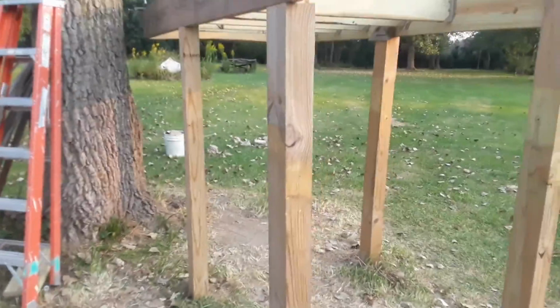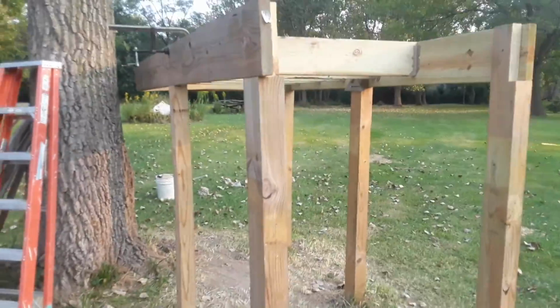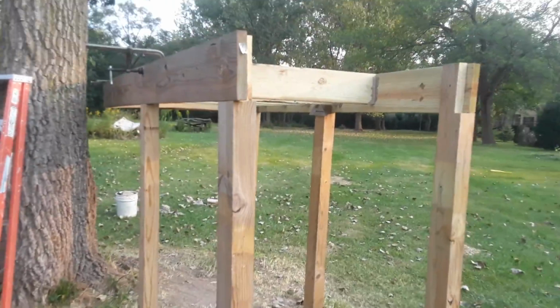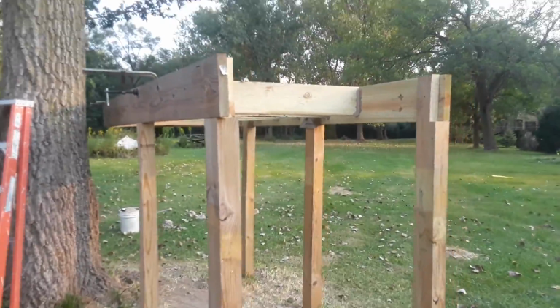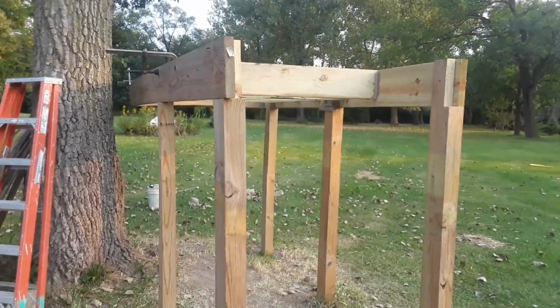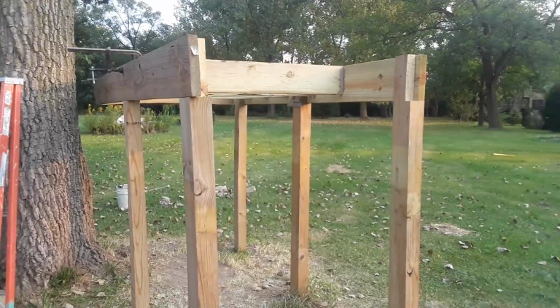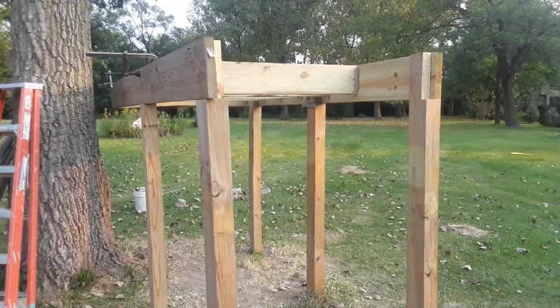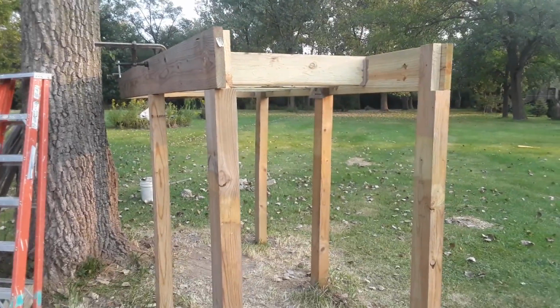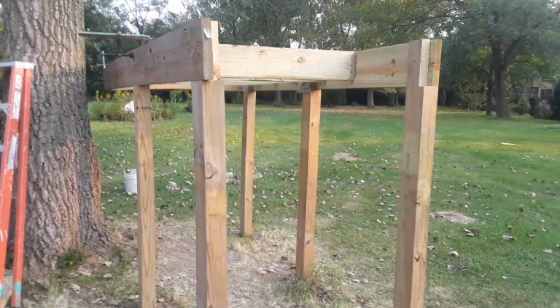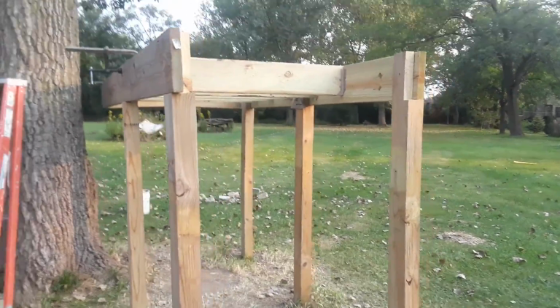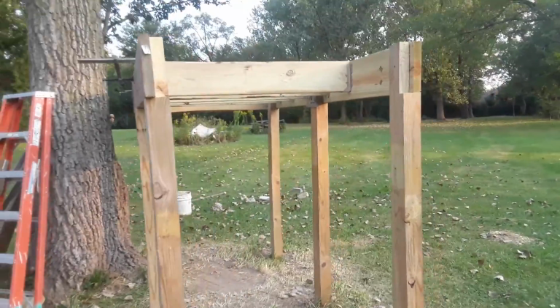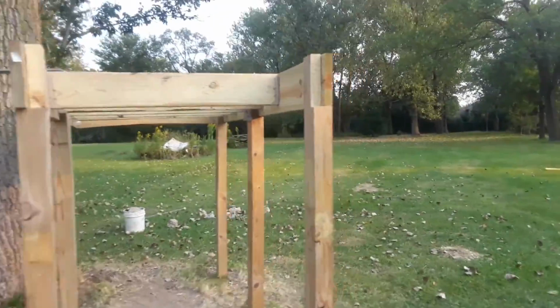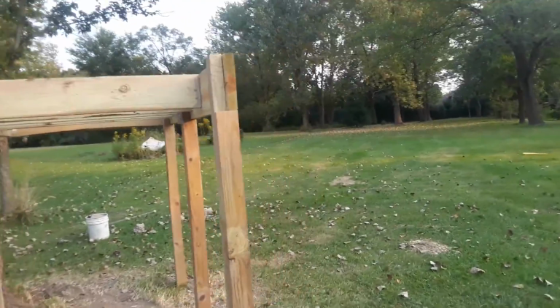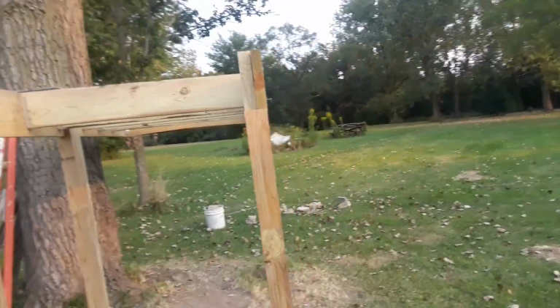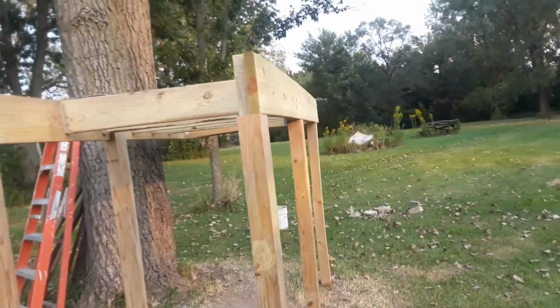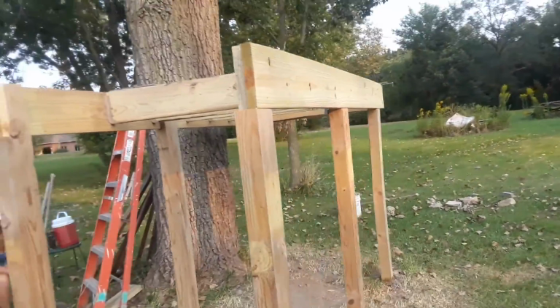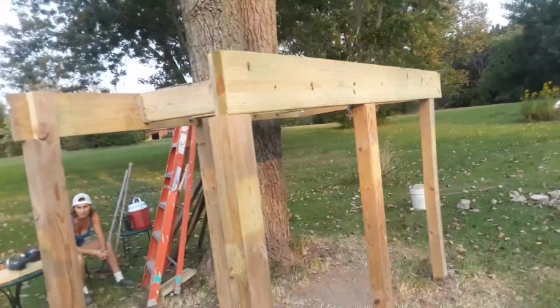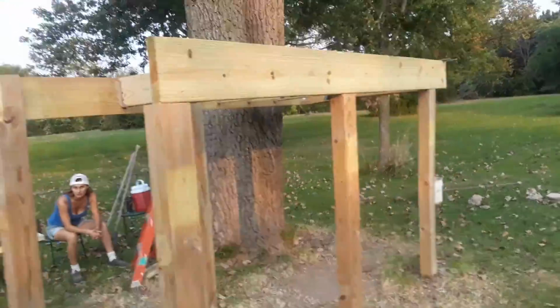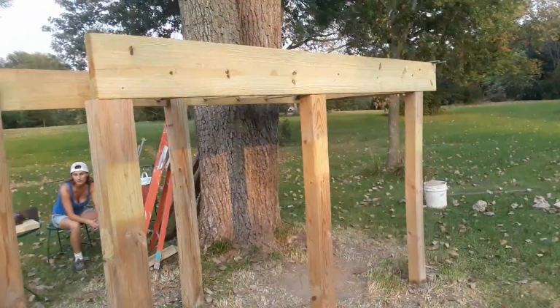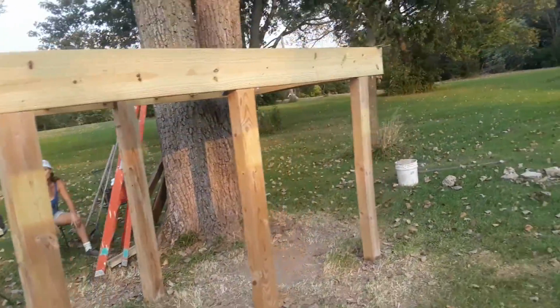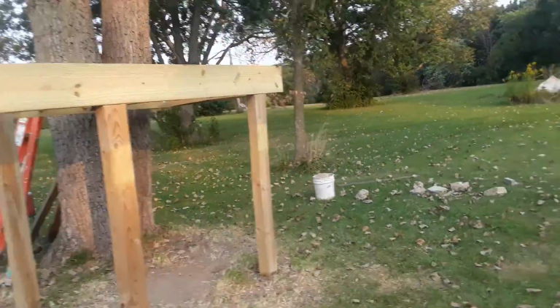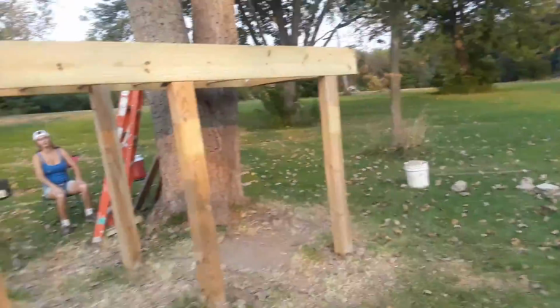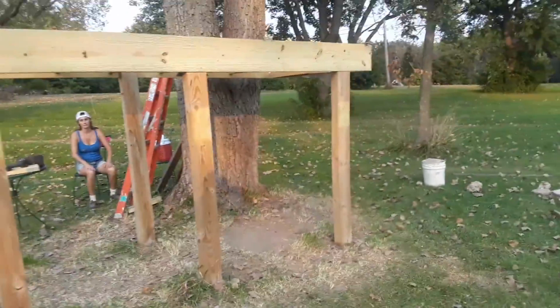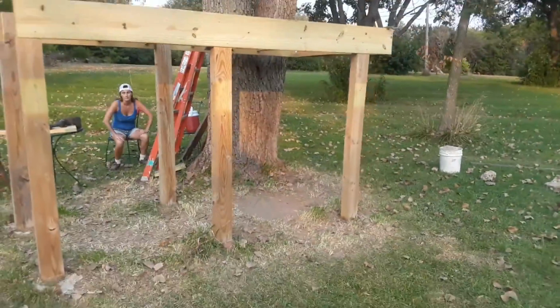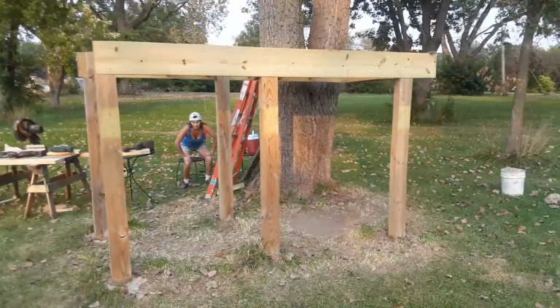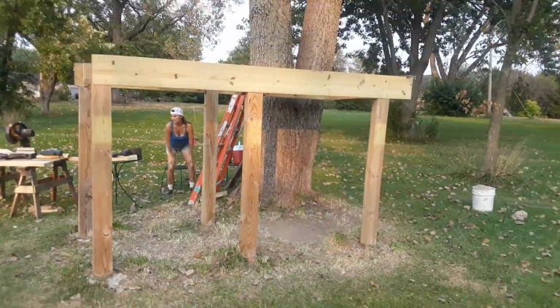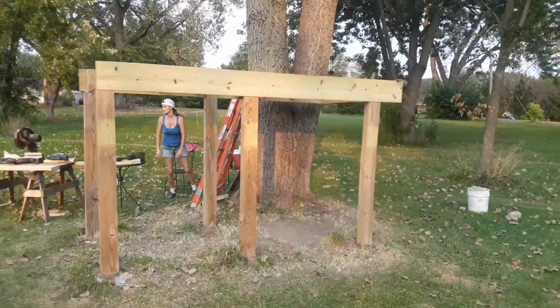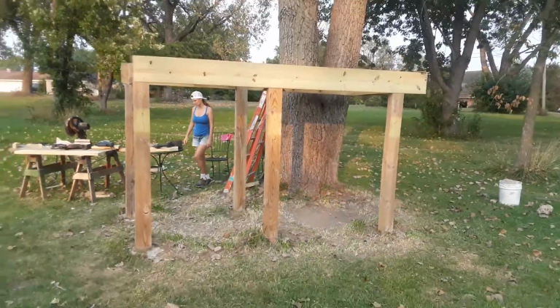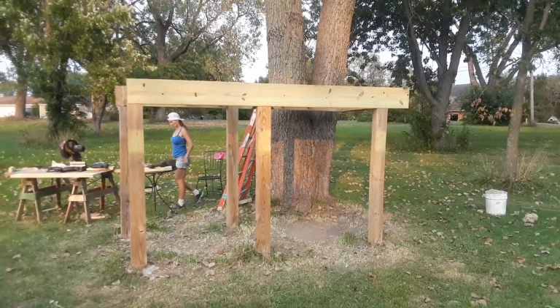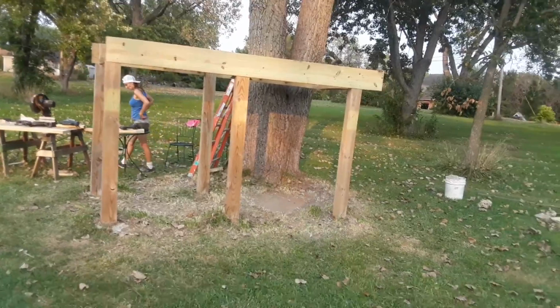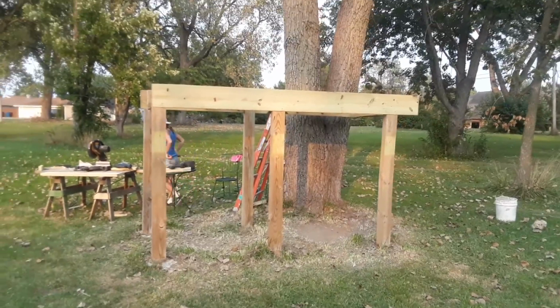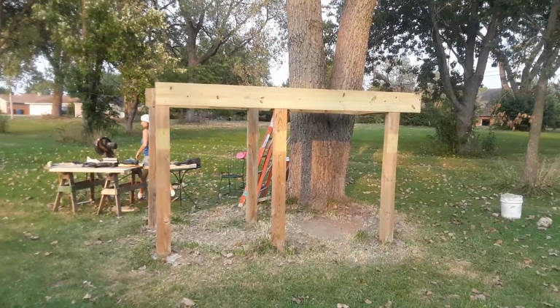We just did the pour cement — went four feet down. We're in the Chicagoland suburbs, far suburbs from Chicago, but that's about the closest big city.